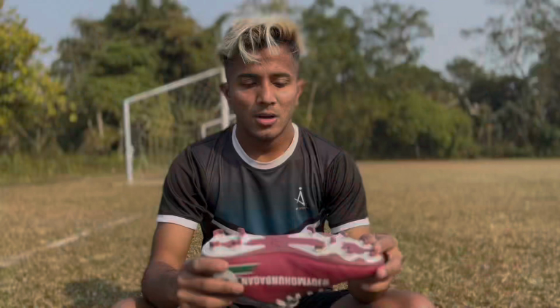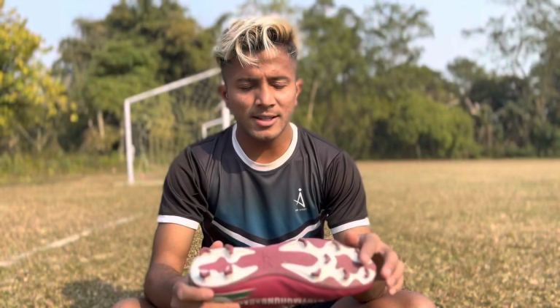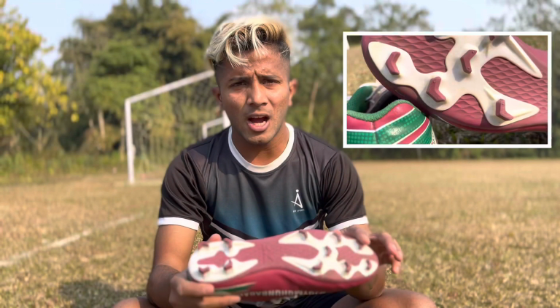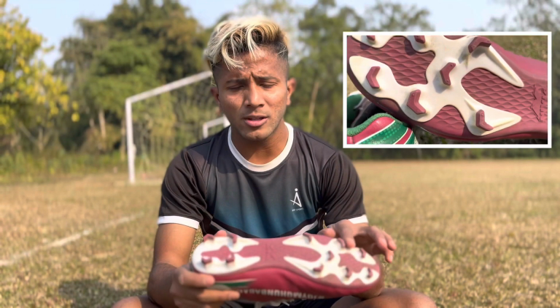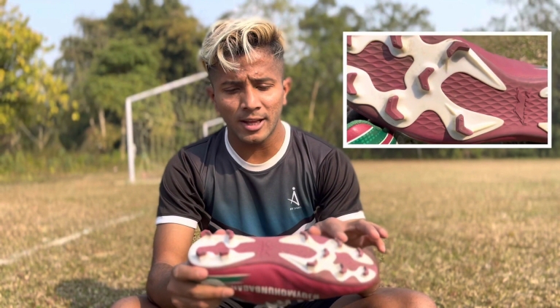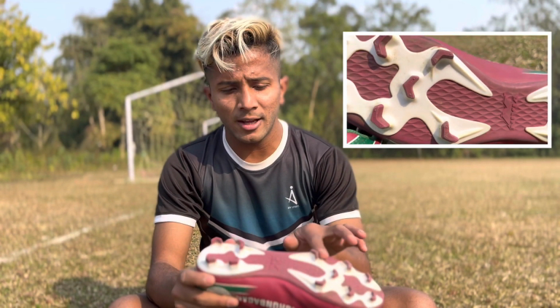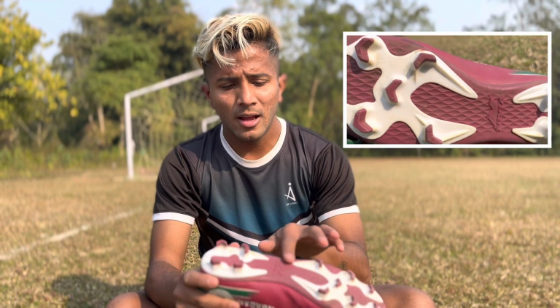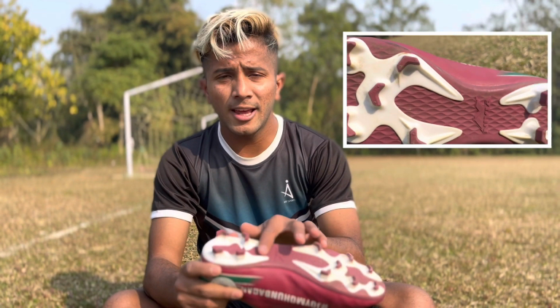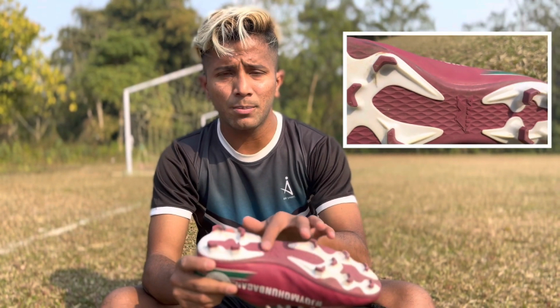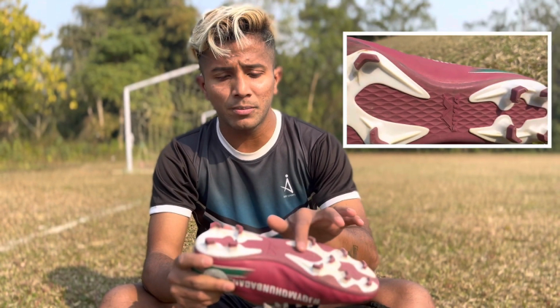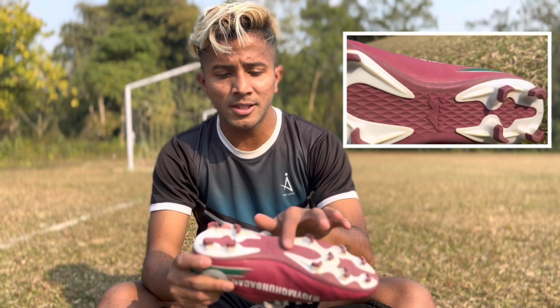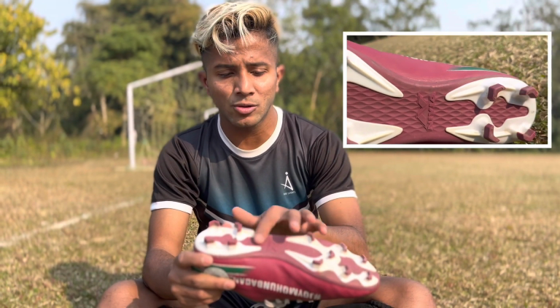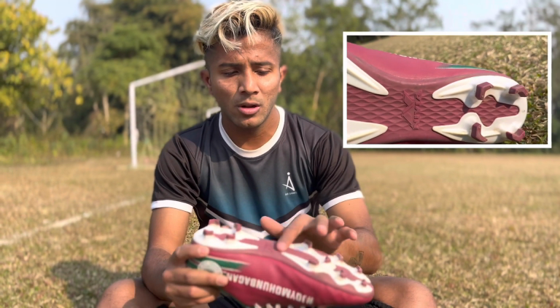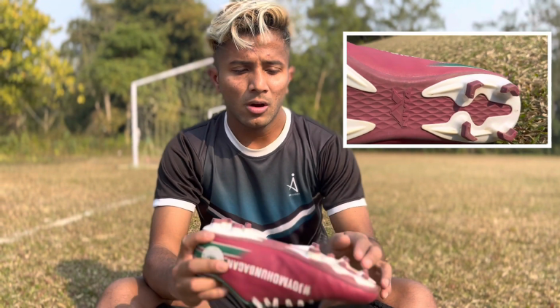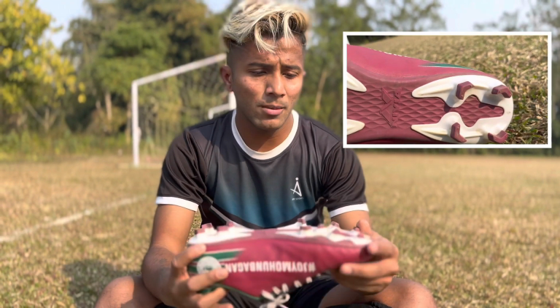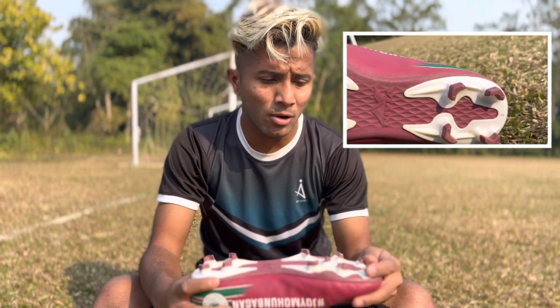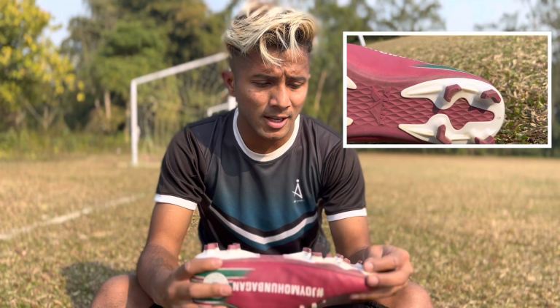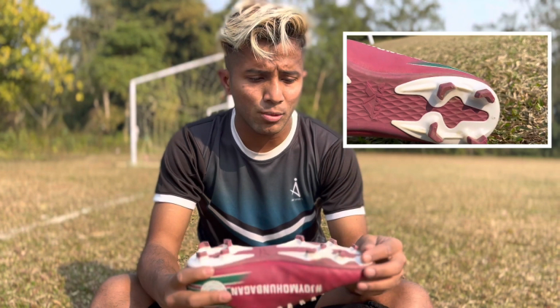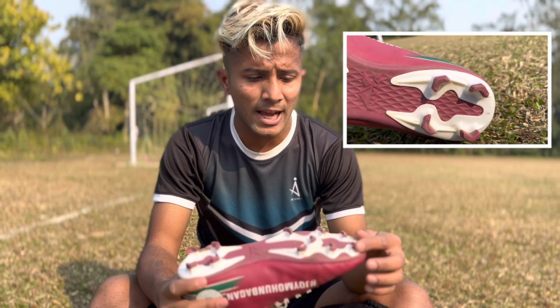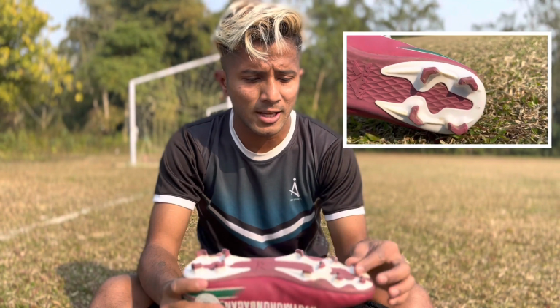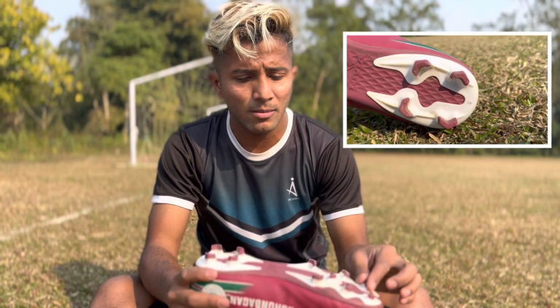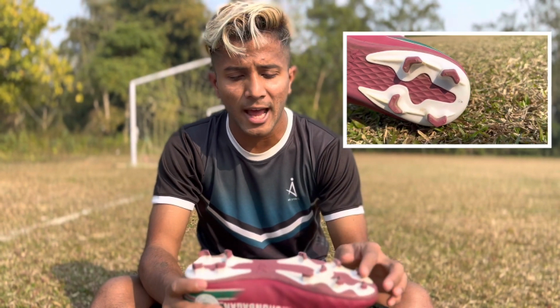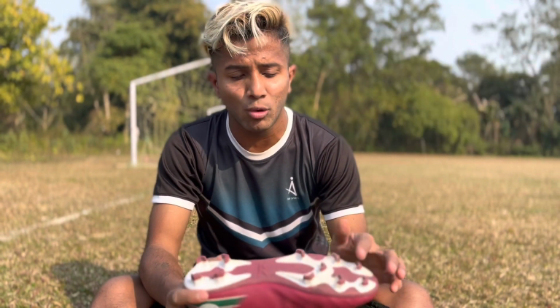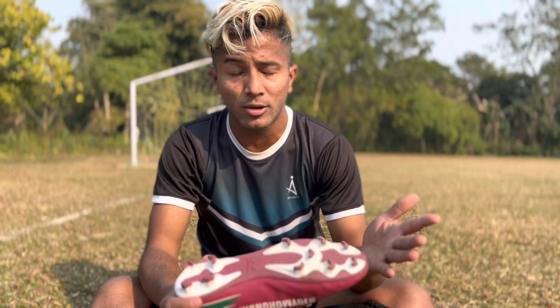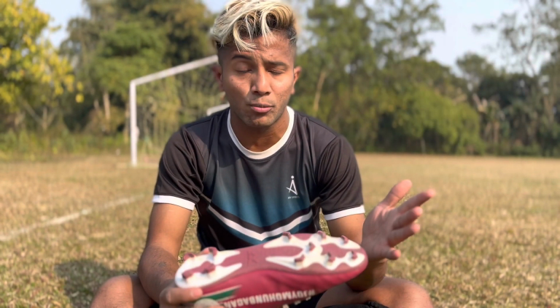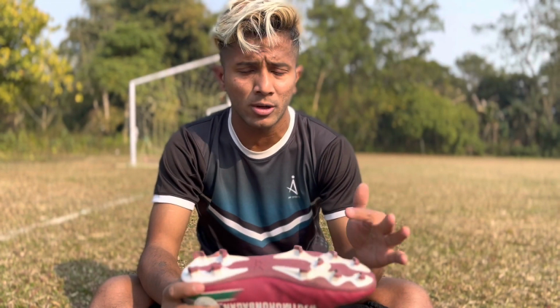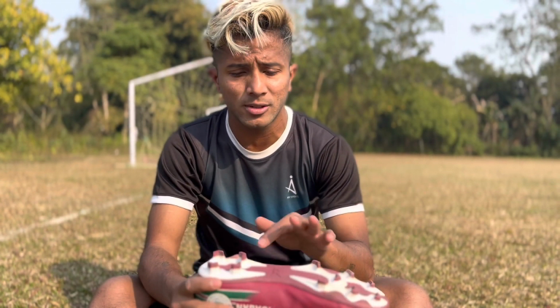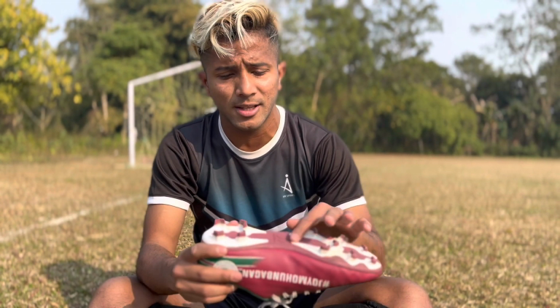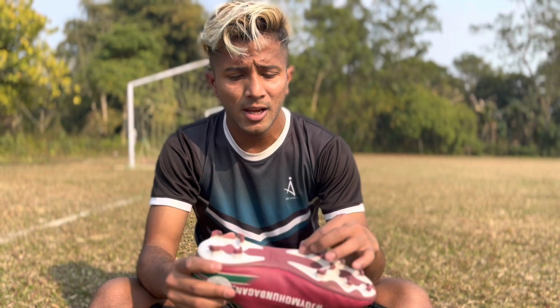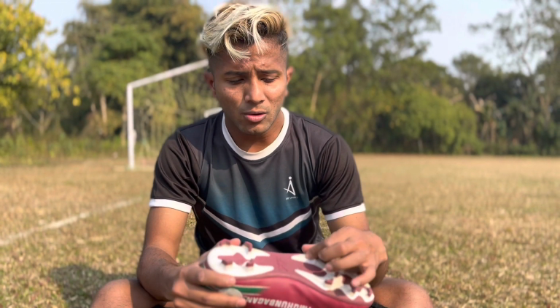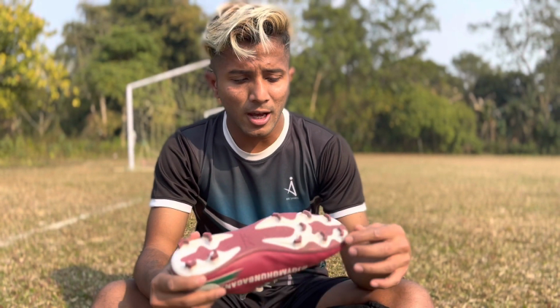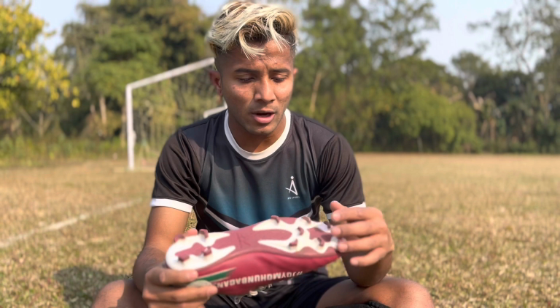So guys, this is the outer sole. This is a PVC outsole. I like this boot — it's like a Nike Pro boot. This boot will help you for running.